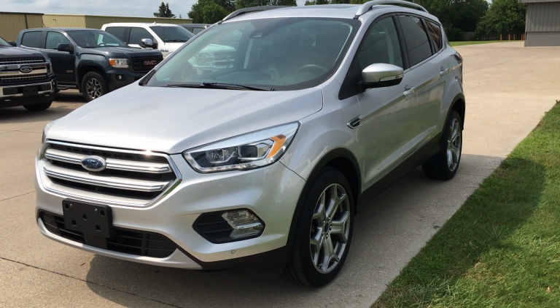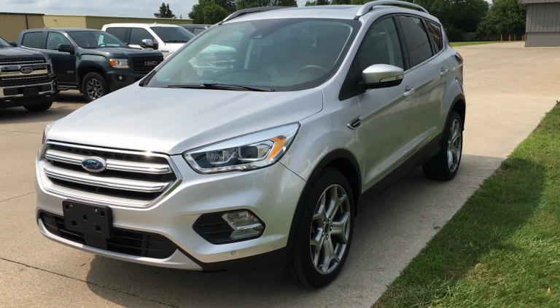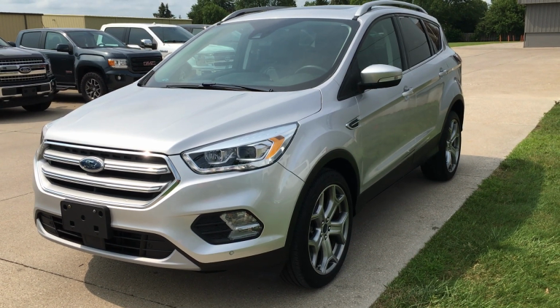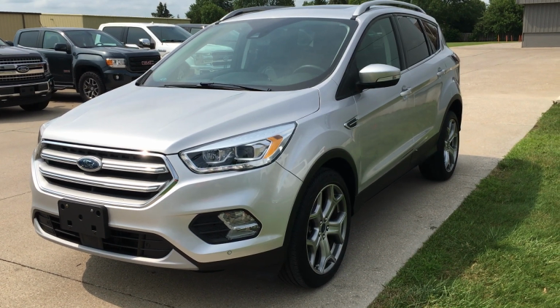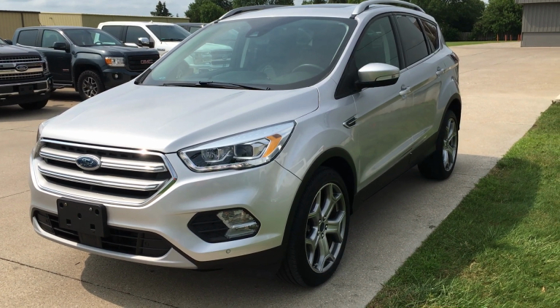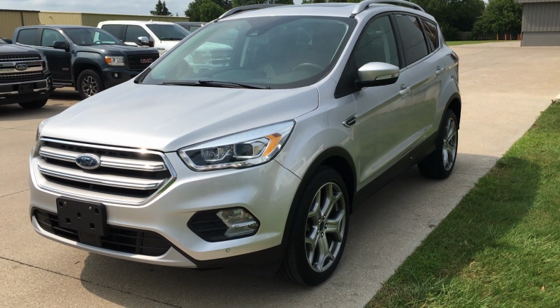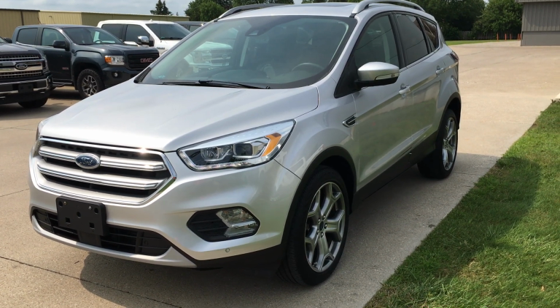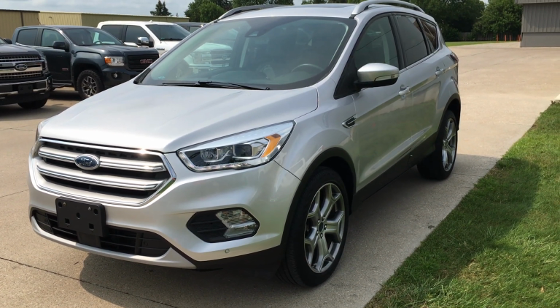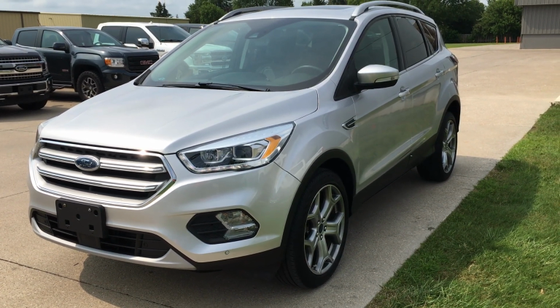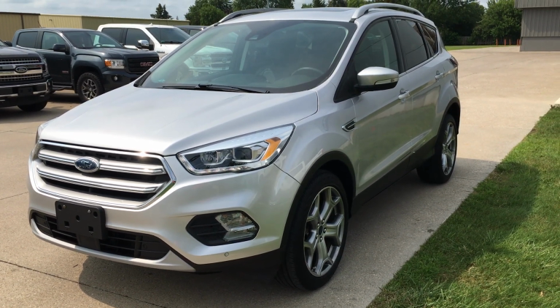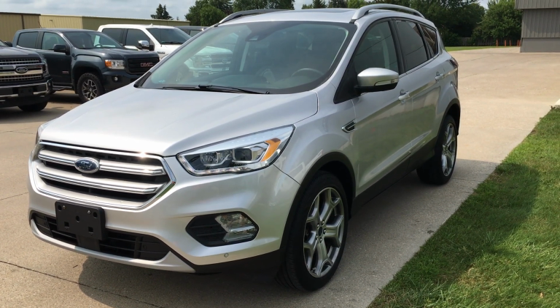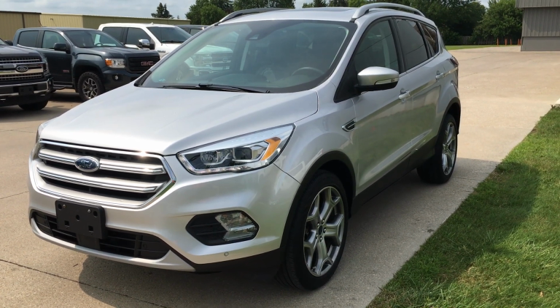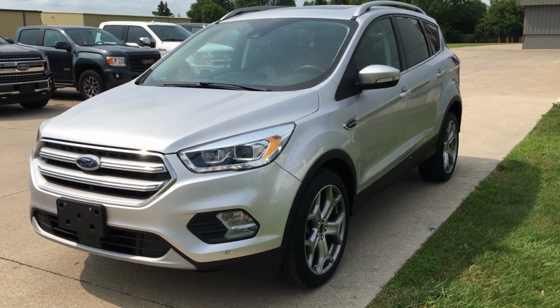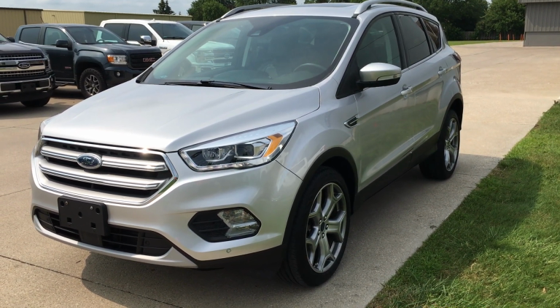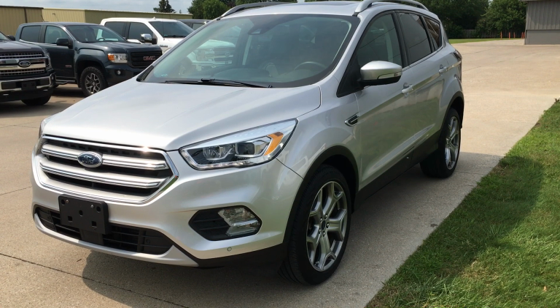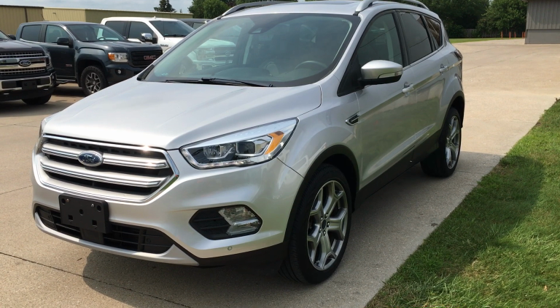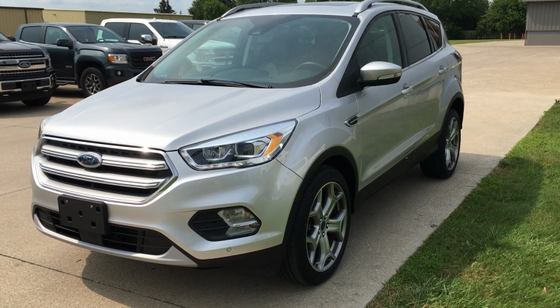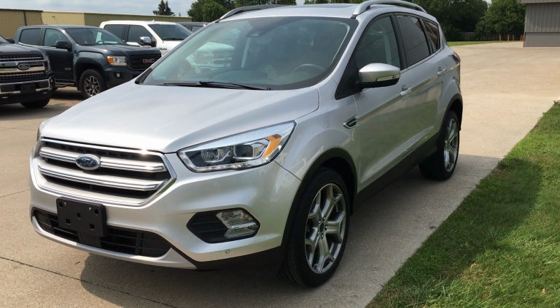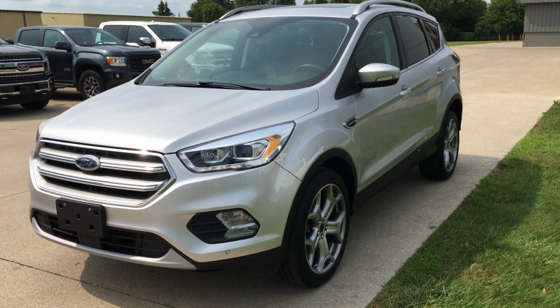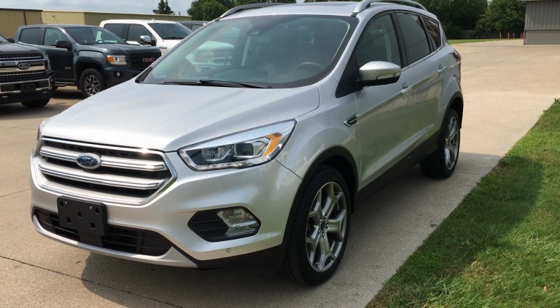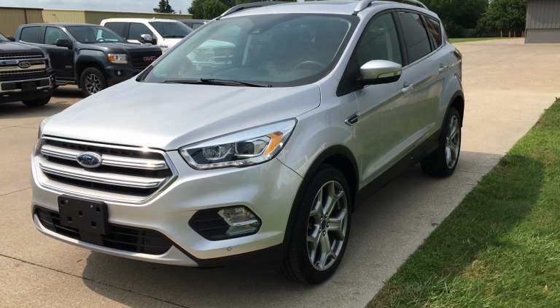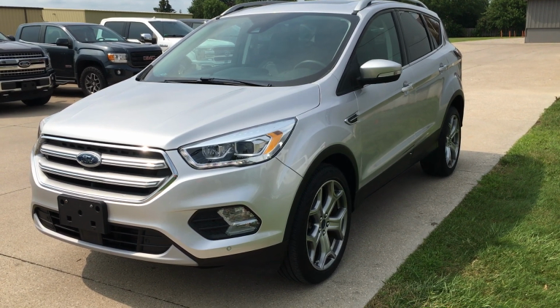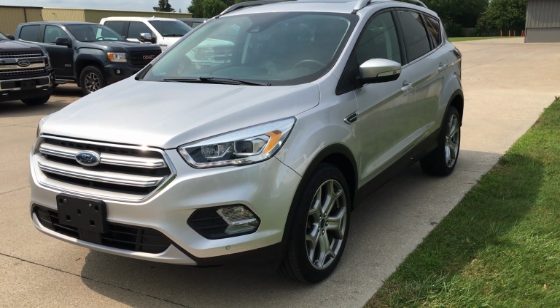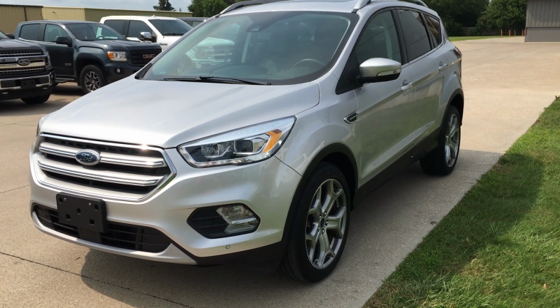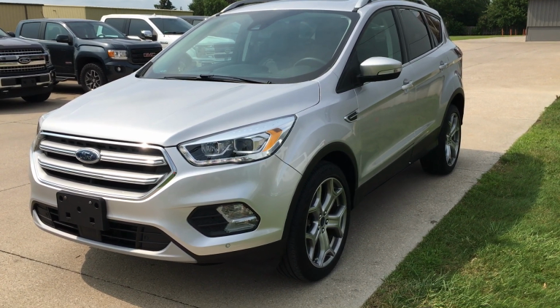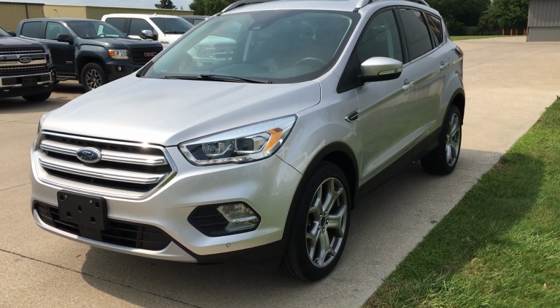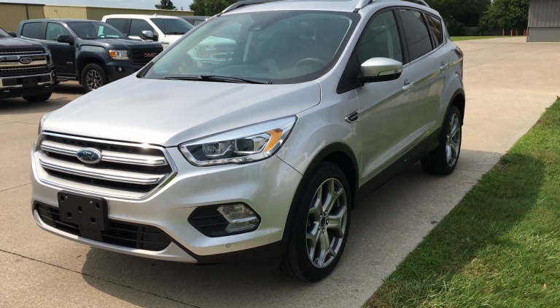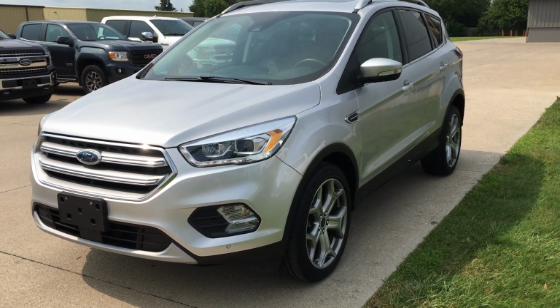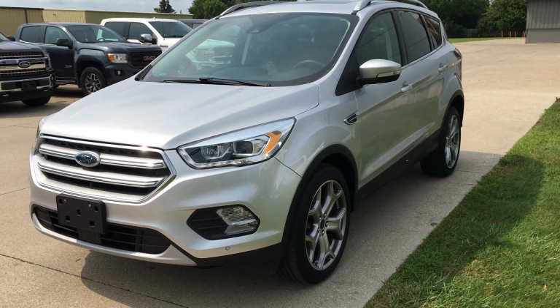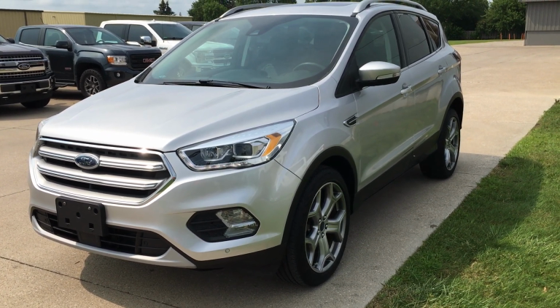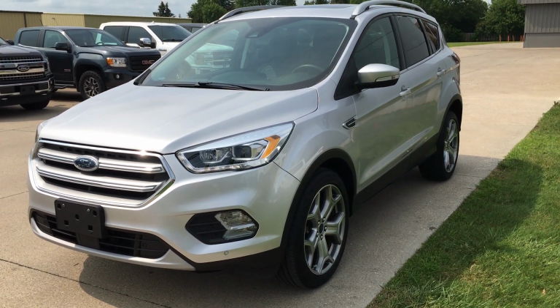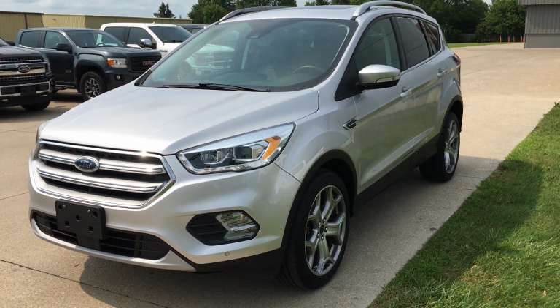Hi there, I'm Alex with Terry Hendricks Ford. Today I'm going to take you on a quick walk-around of our 2017 Ford Escape Titanium.